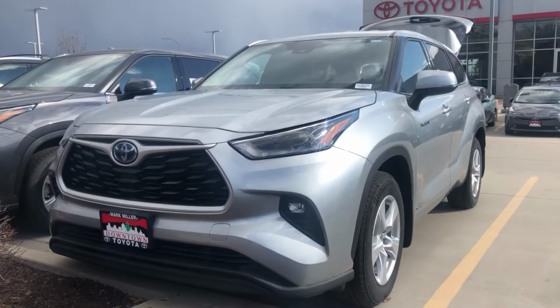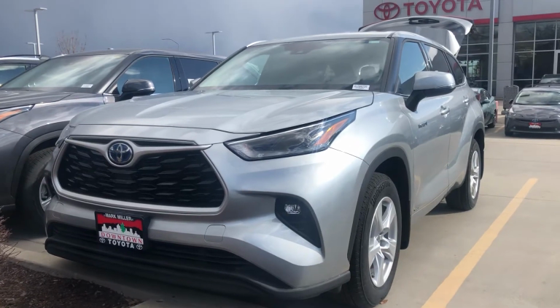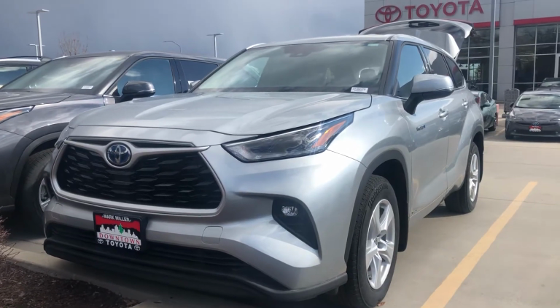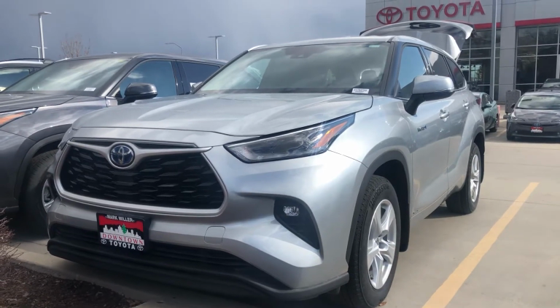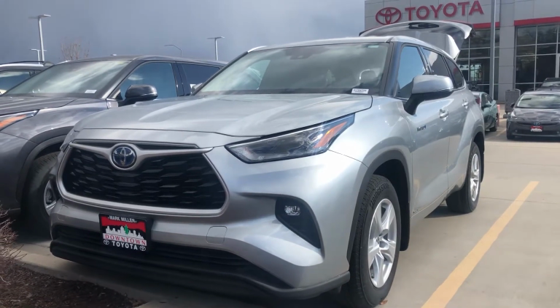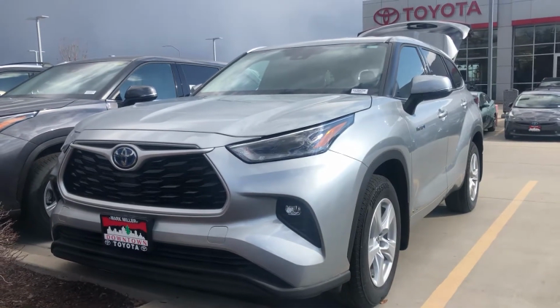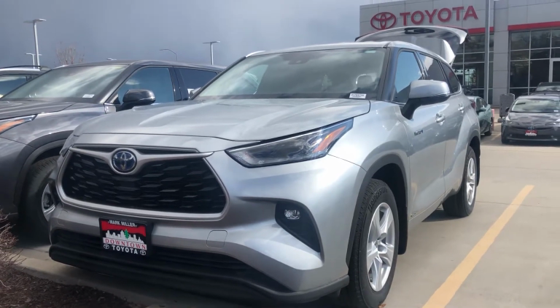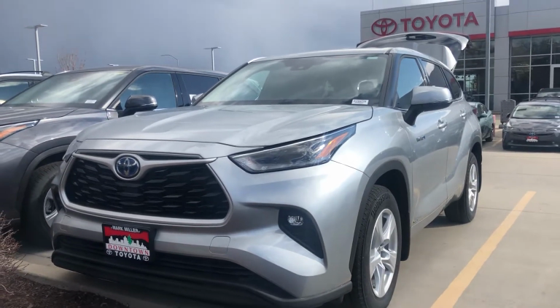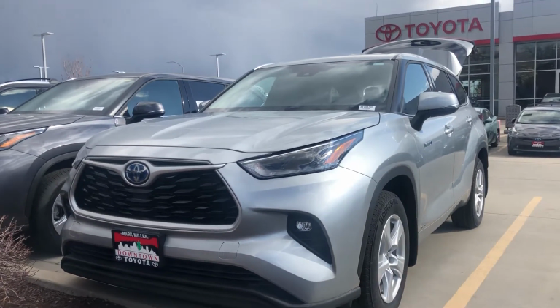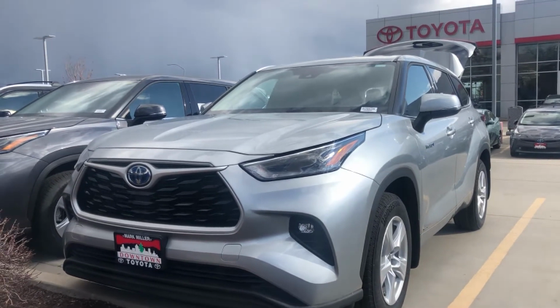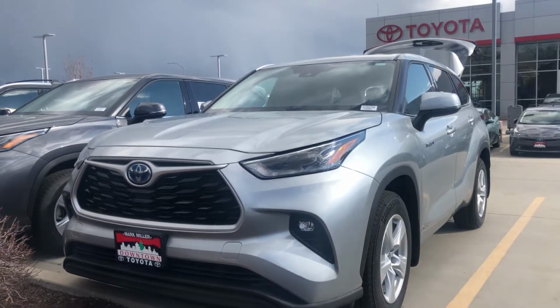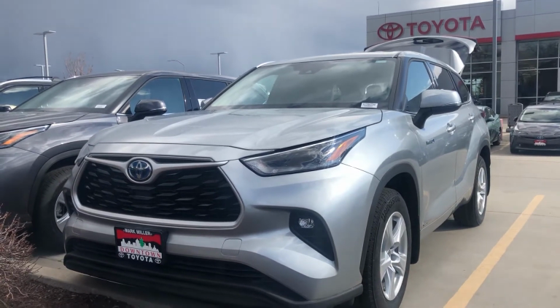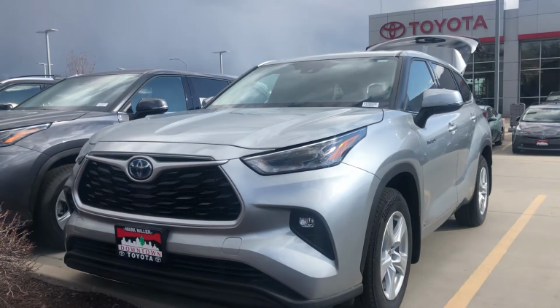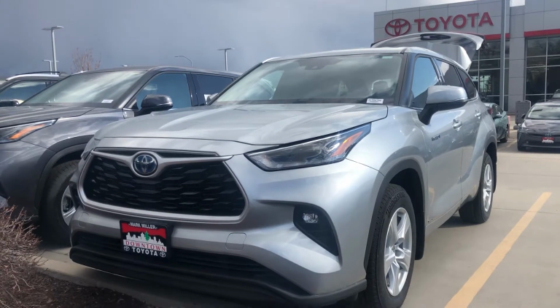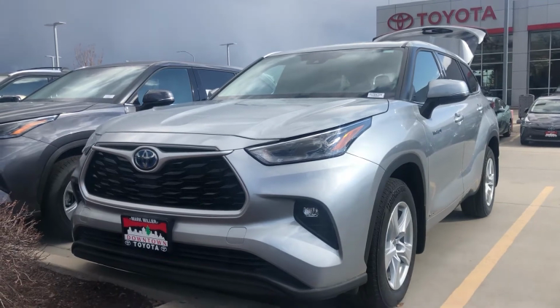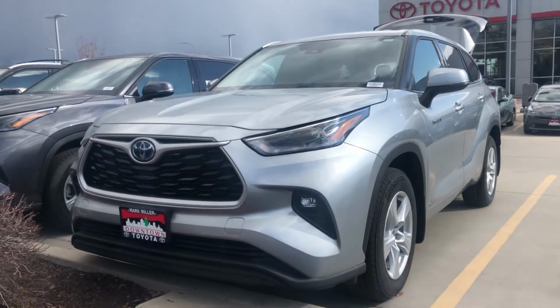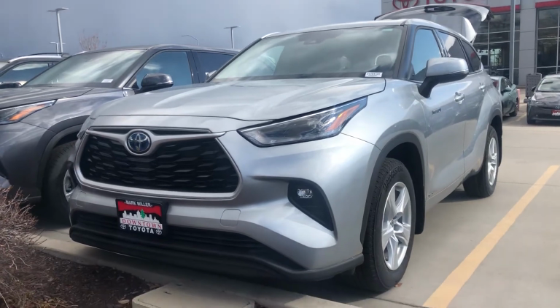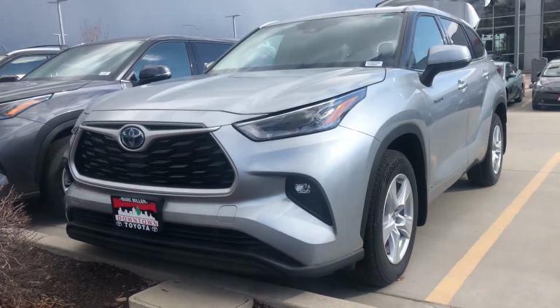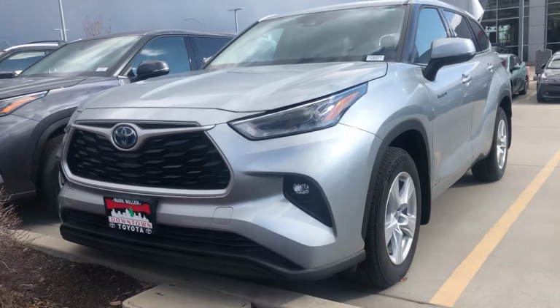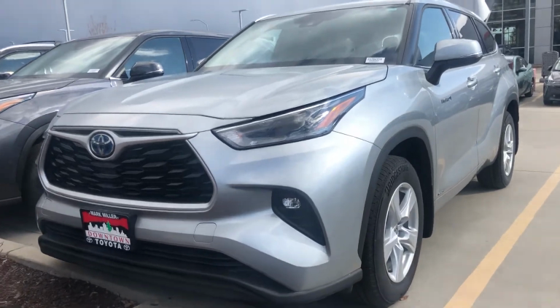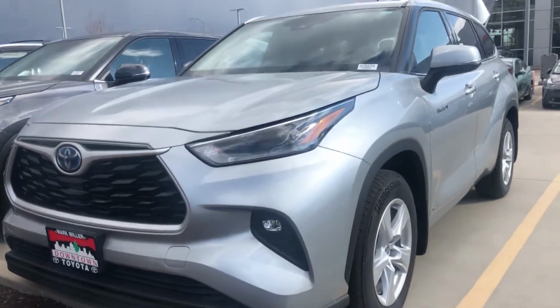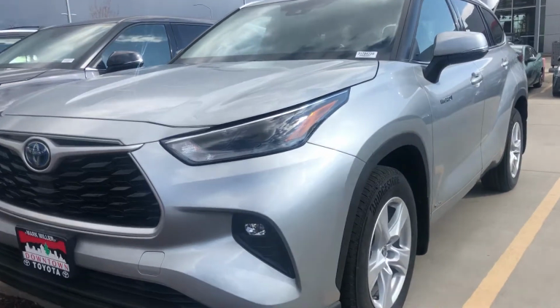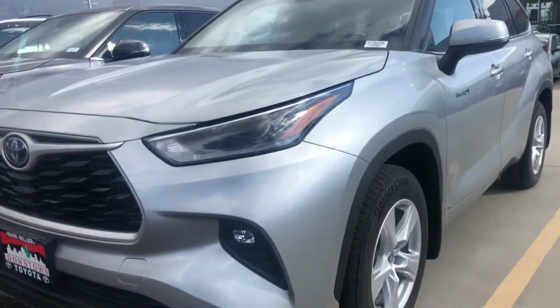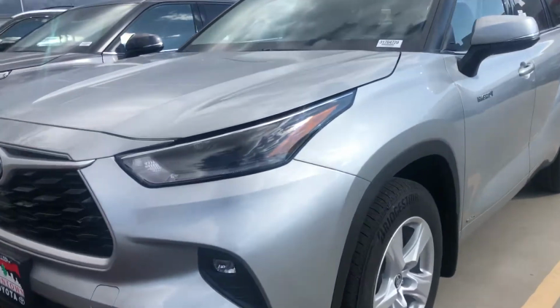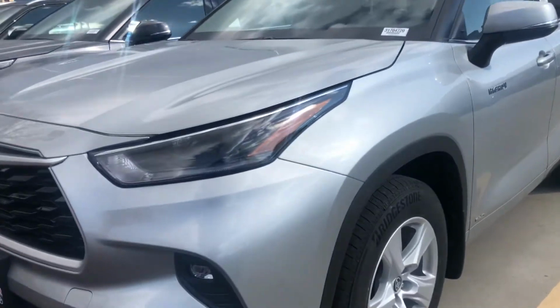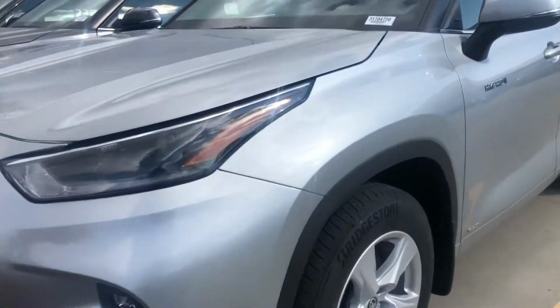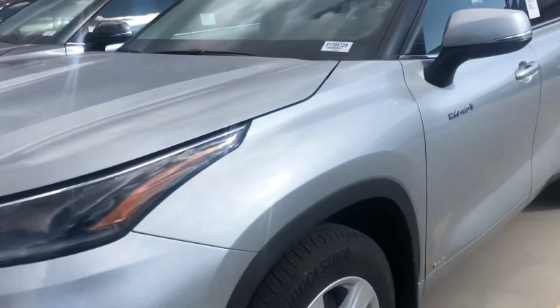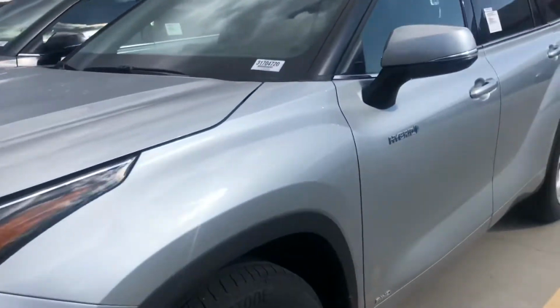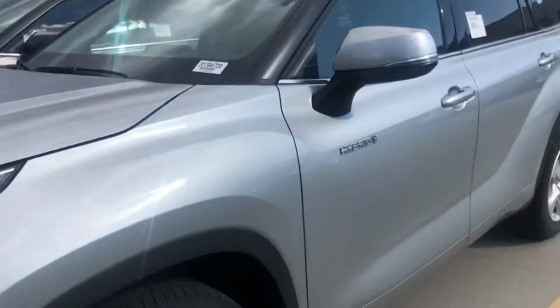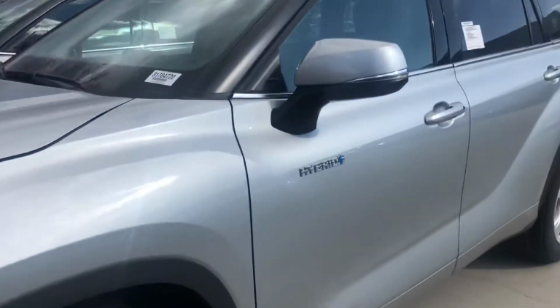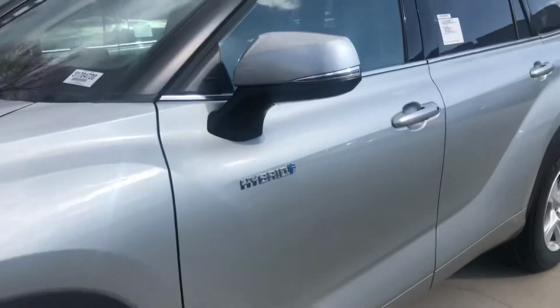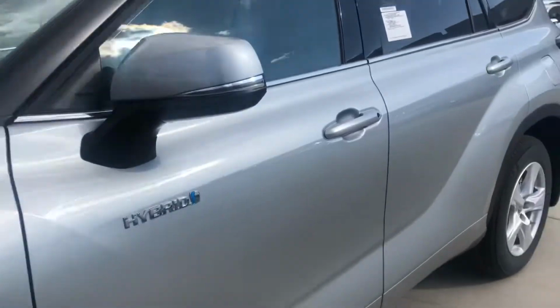Hello, this is Sam here from Mark Miller Toyota. Right here I have for you our 2021 Toyota Highlander Hybrid LE in the color silver.